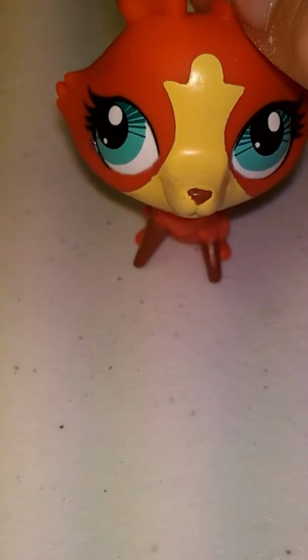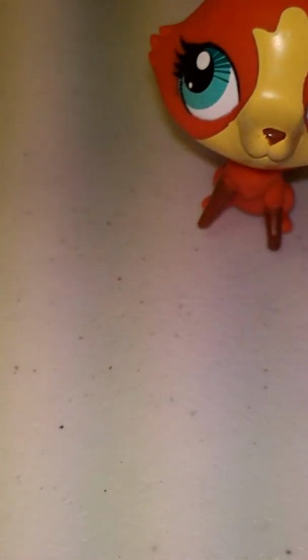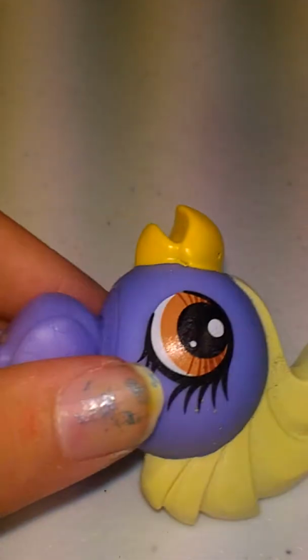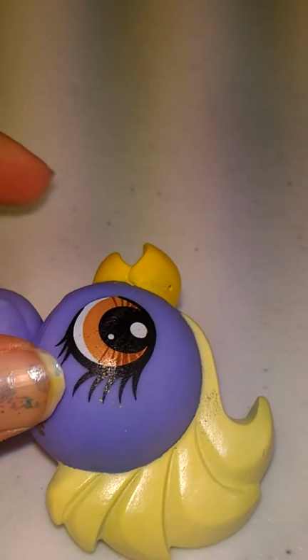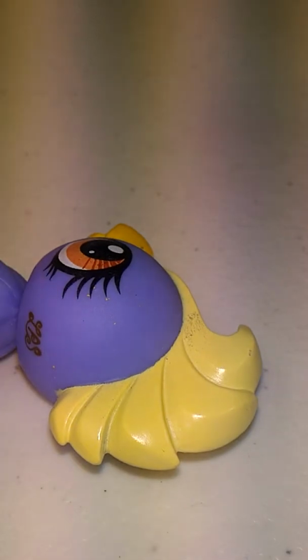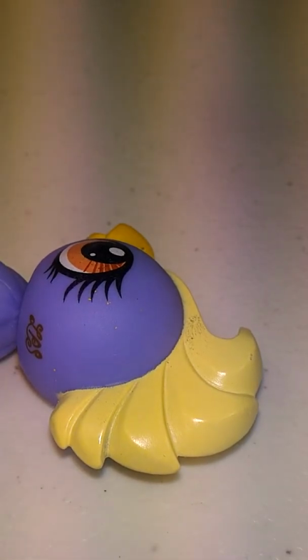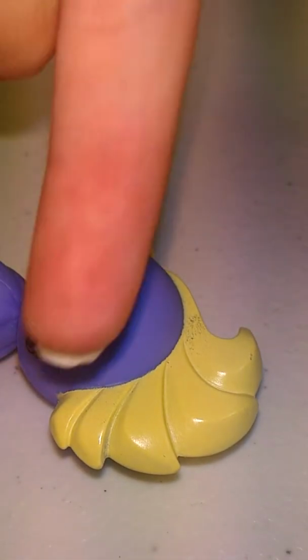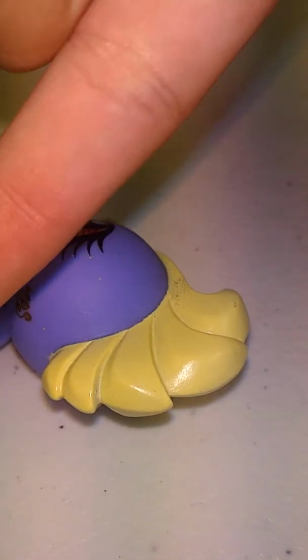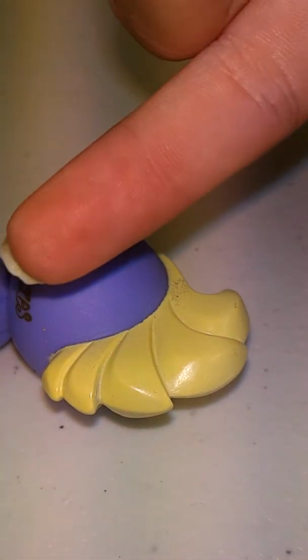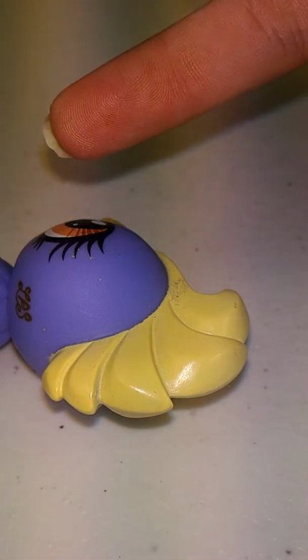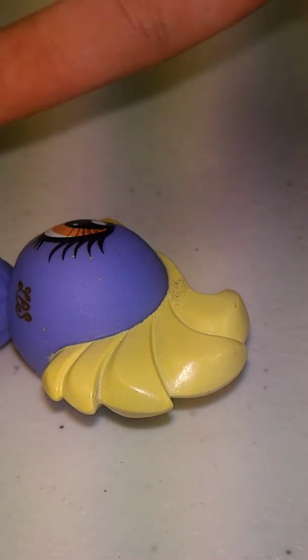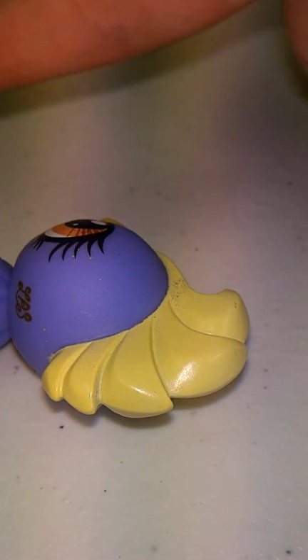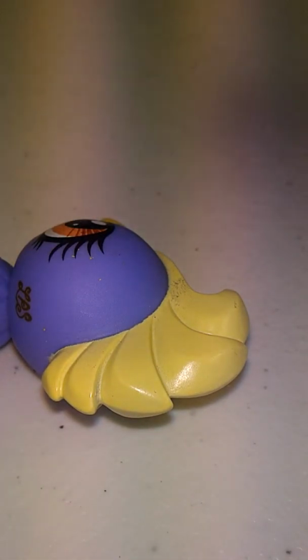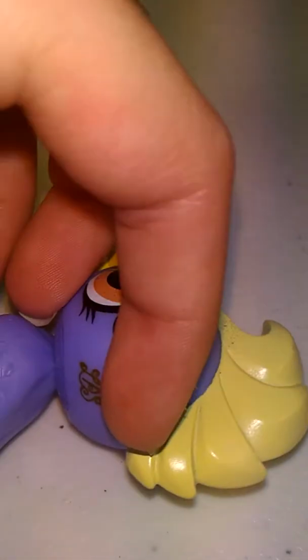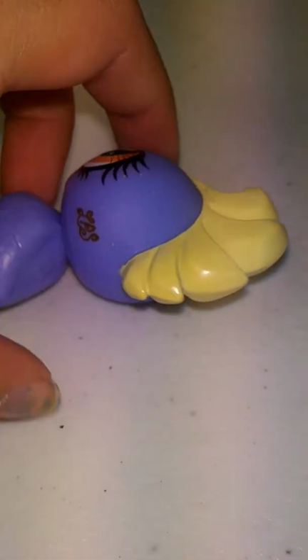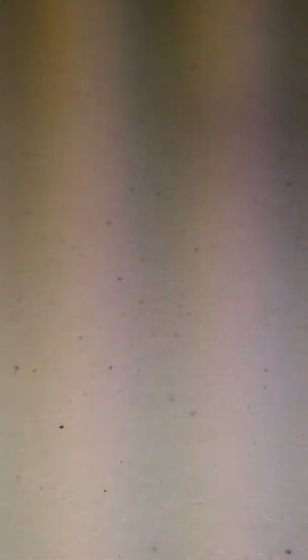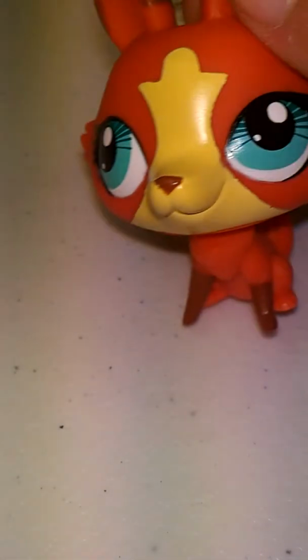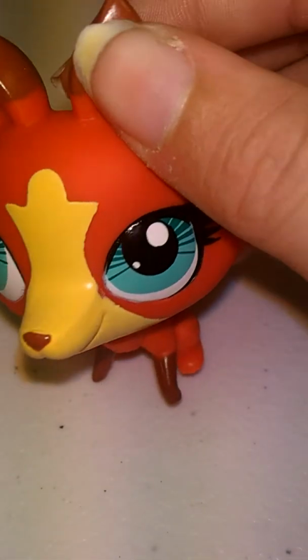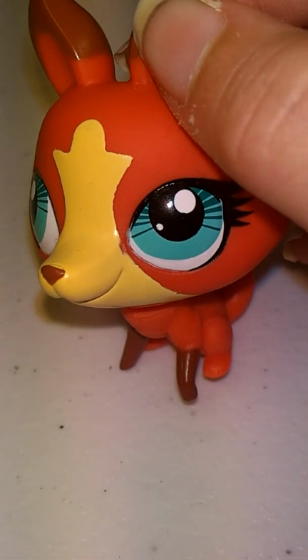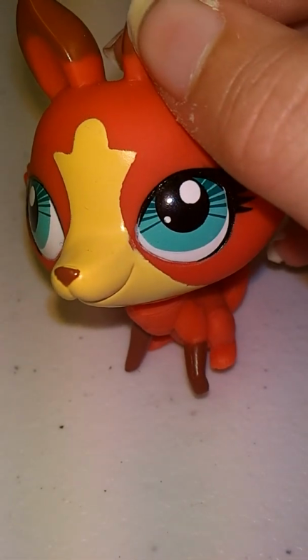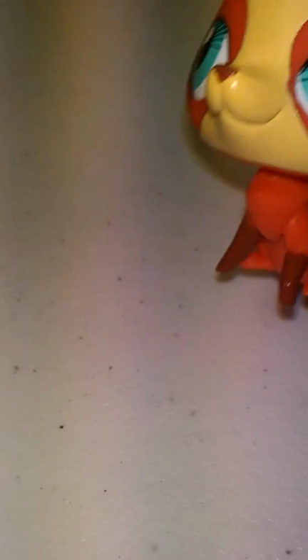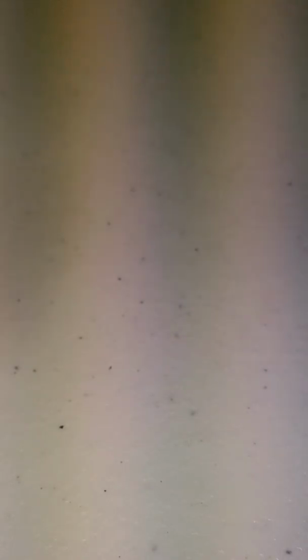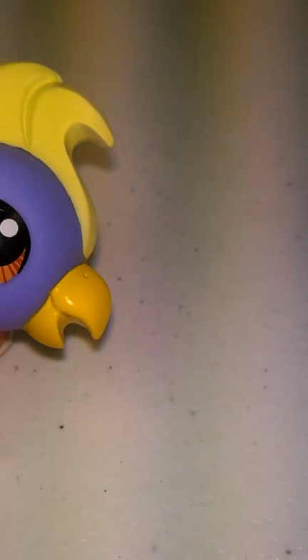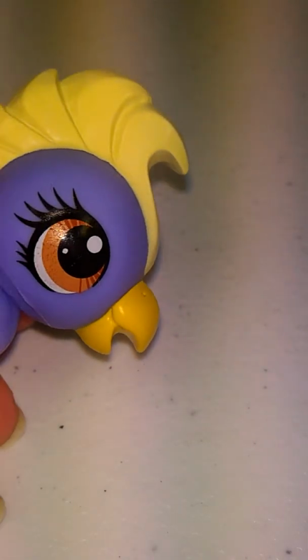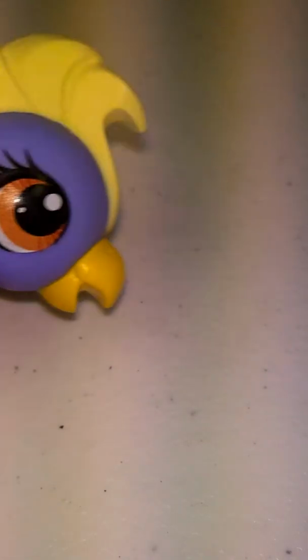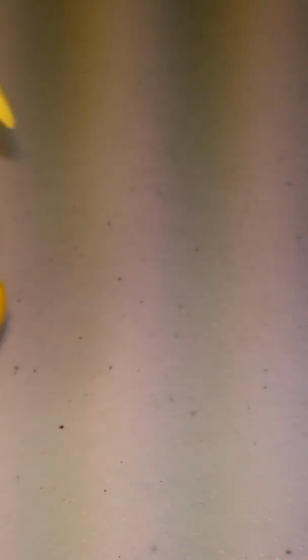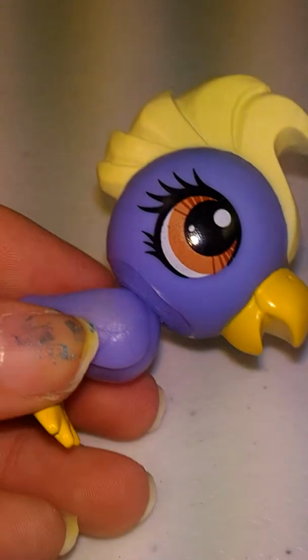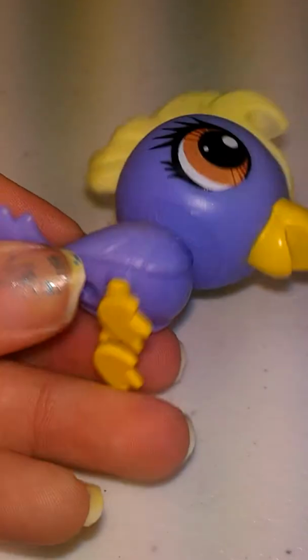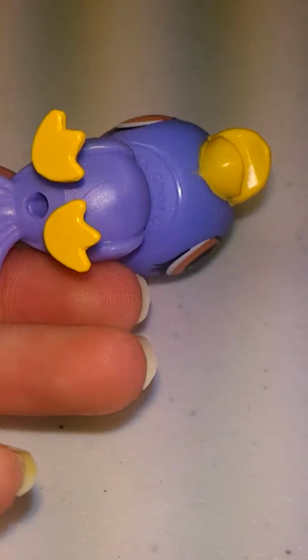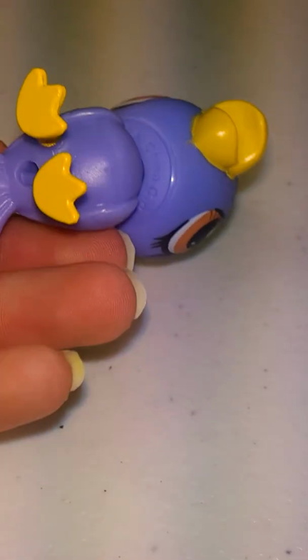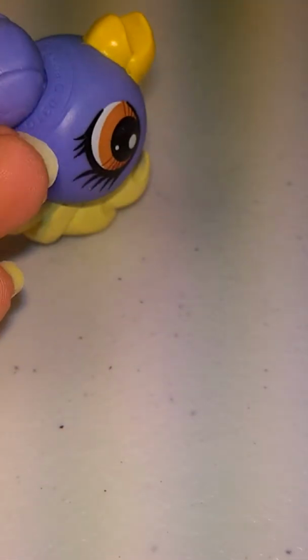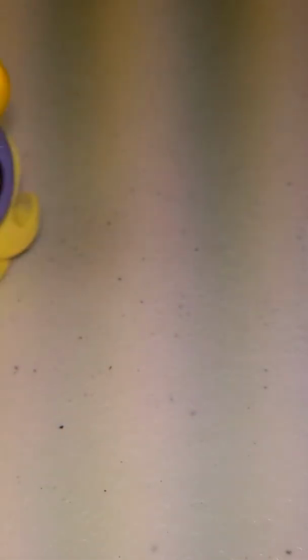My bird was just chilling over there, I don't know why. Anyways, what type of bird is this? I don't know, I don't know. But it's really freaking cute.